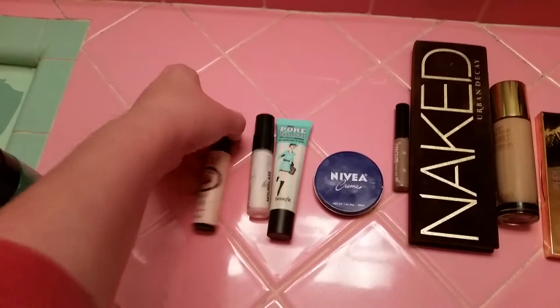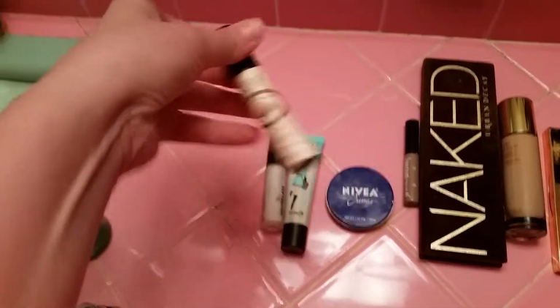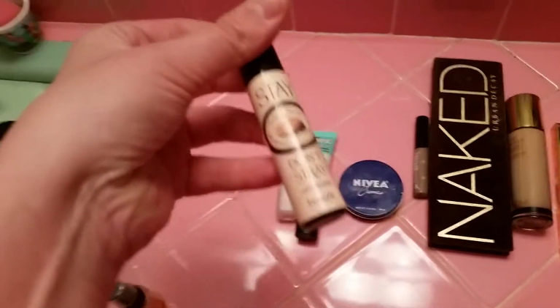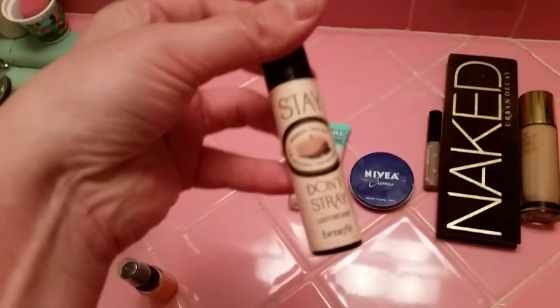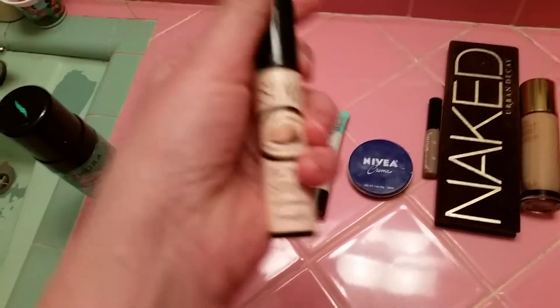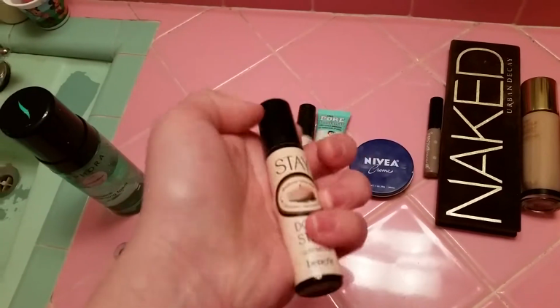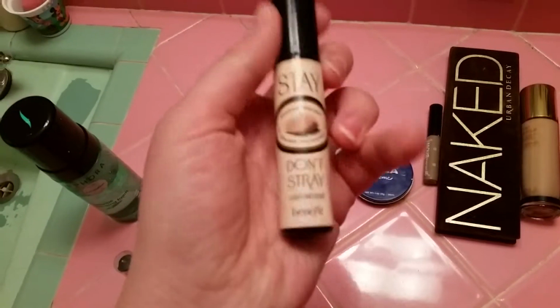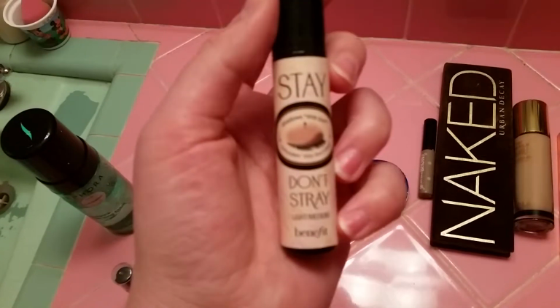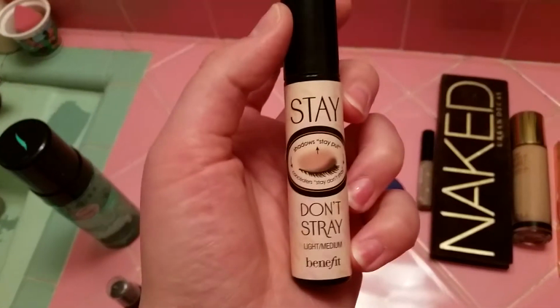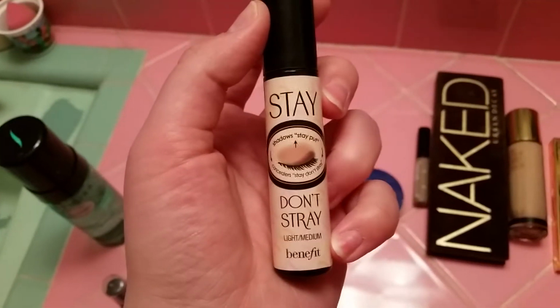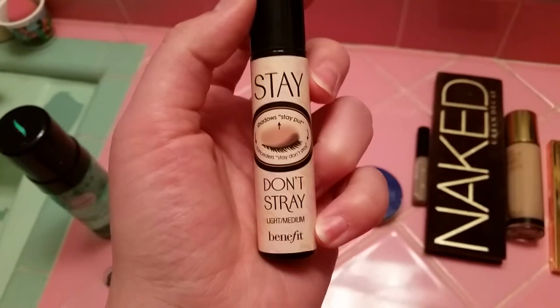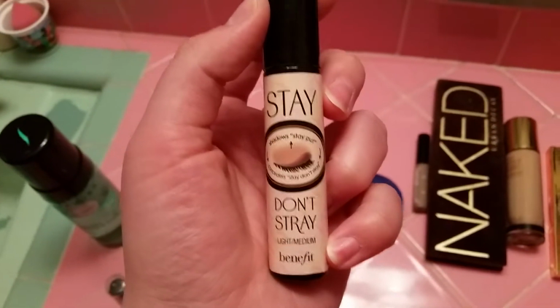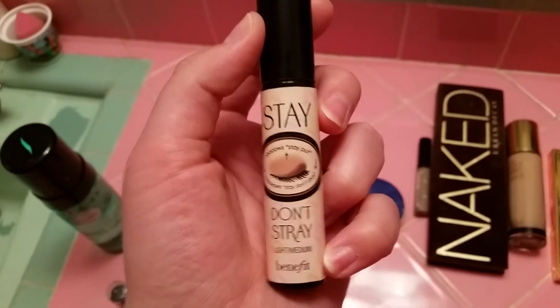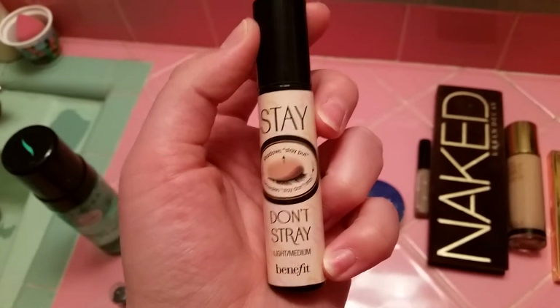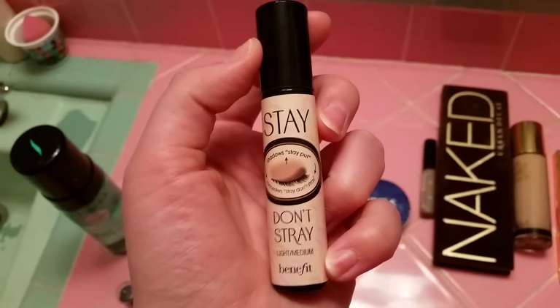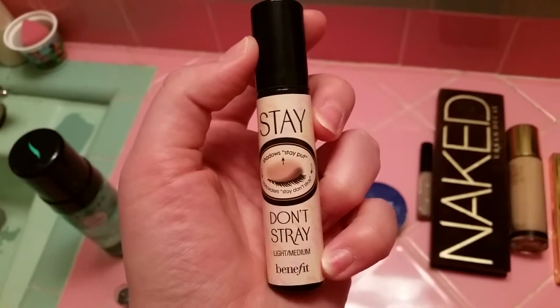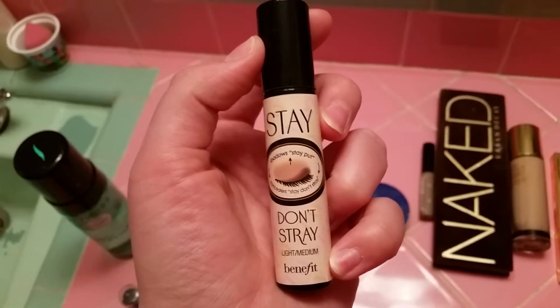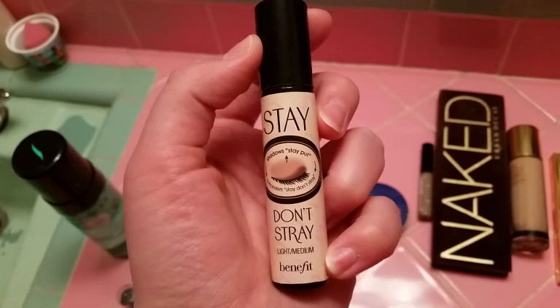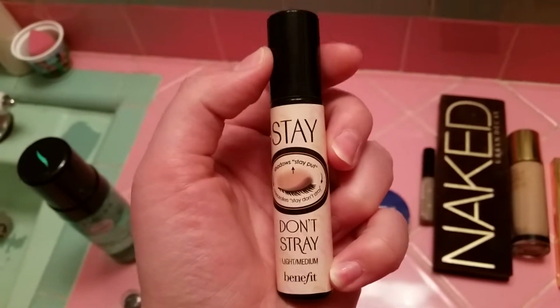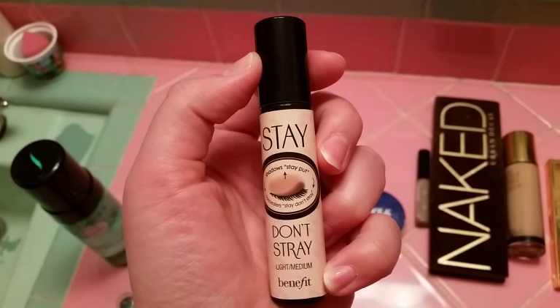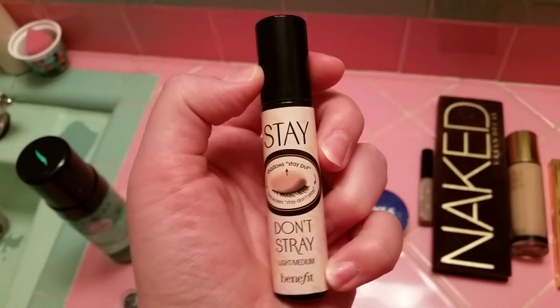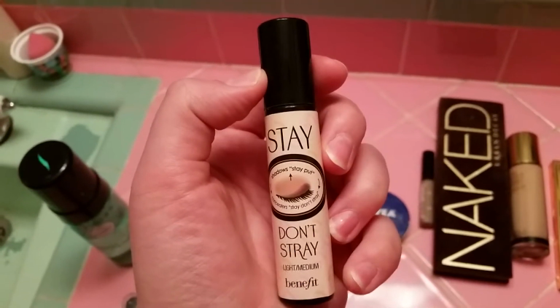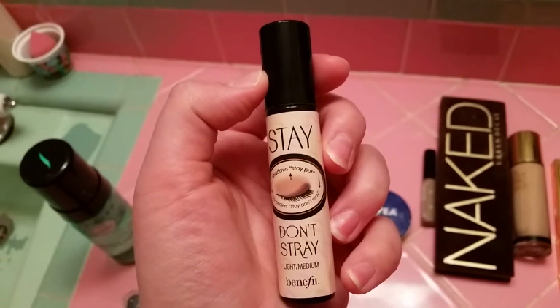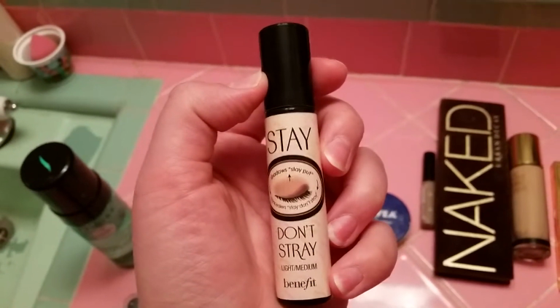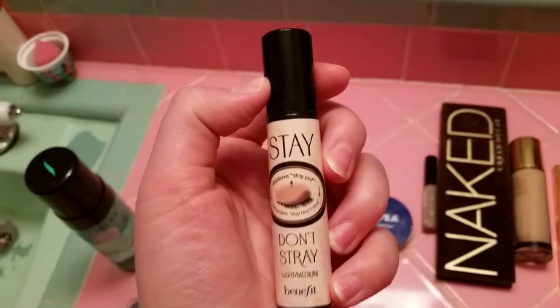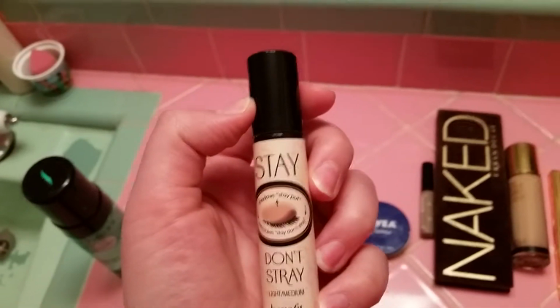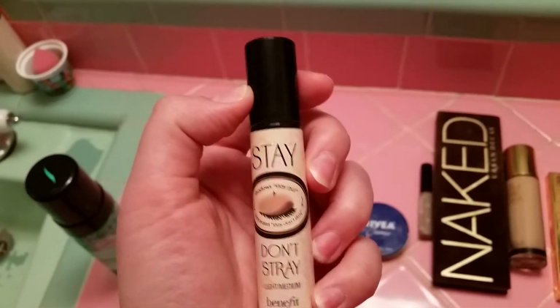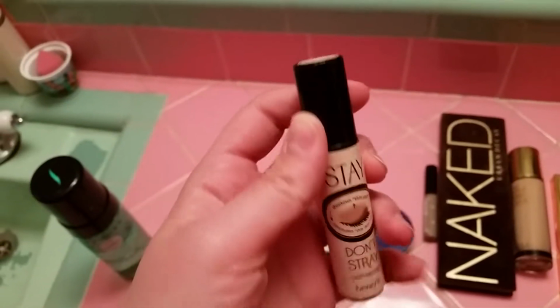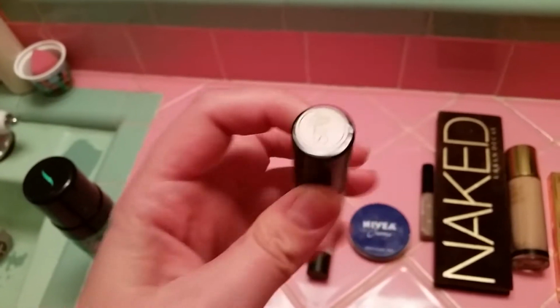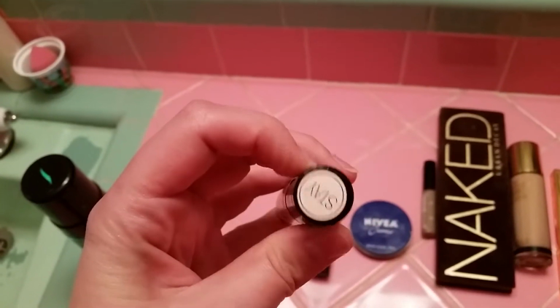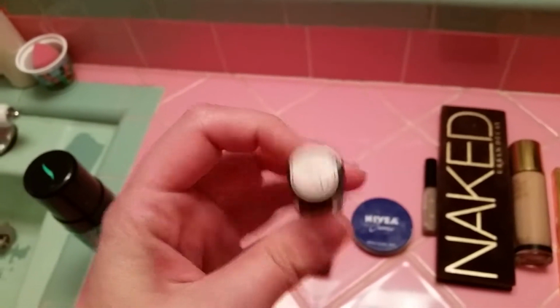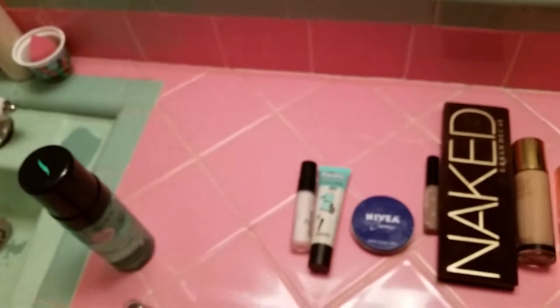Then I get ready to put on my eyeshadow and all that good stuff, and I want to make sure it stays put during the day. So I use Benefit's Stay Don't Stray — I think it's a really great eye primer. It comes in a little tube that's kind of like lip gloss with a small applicator, and I use the light shade.